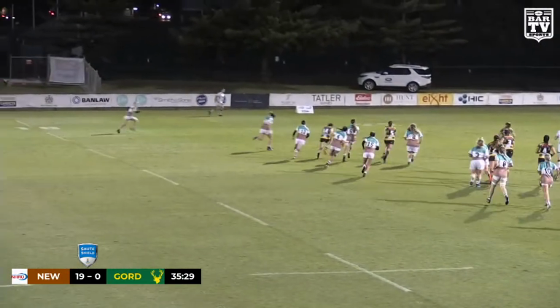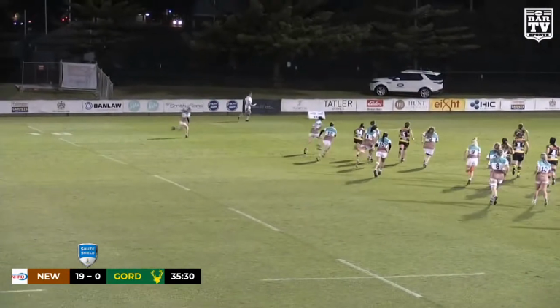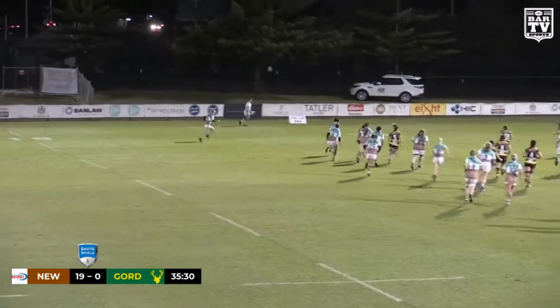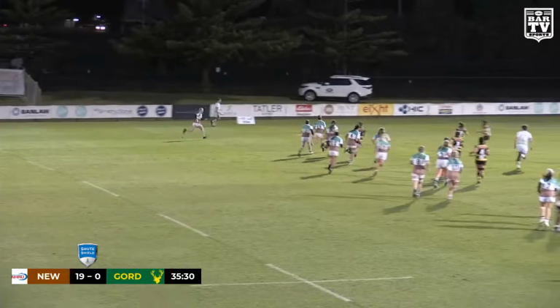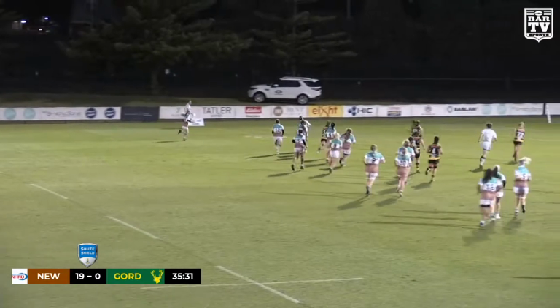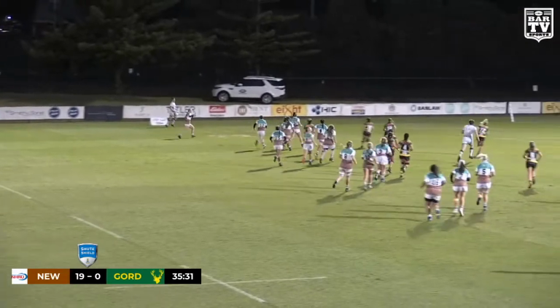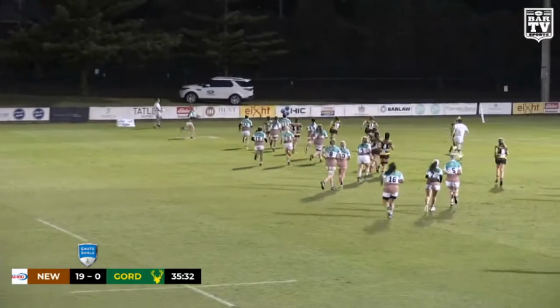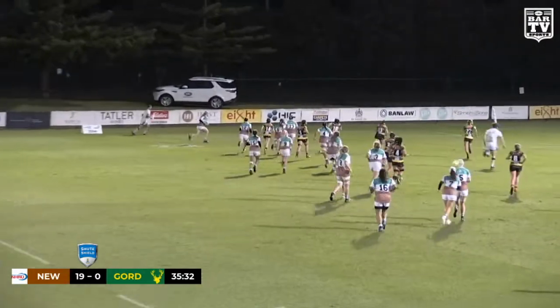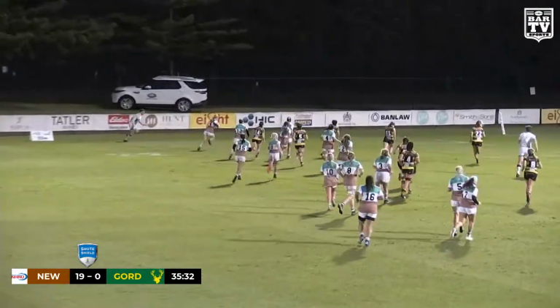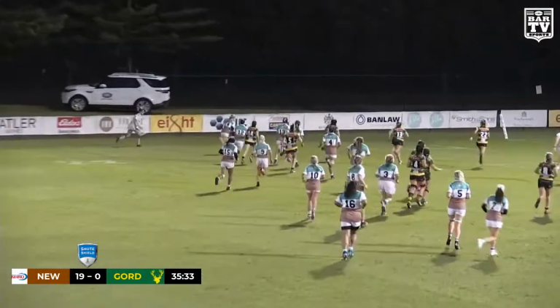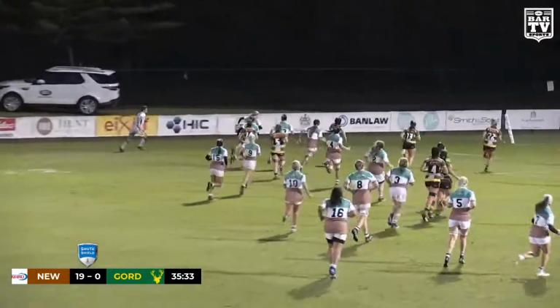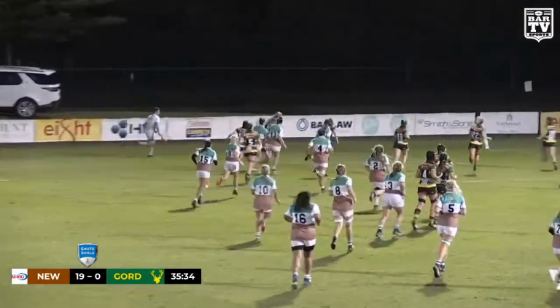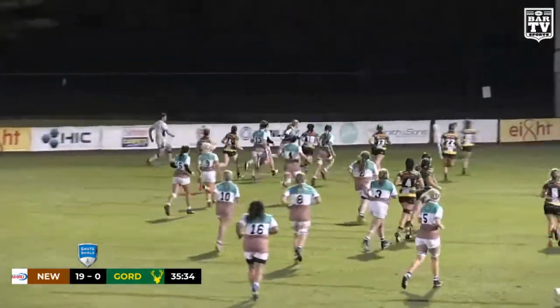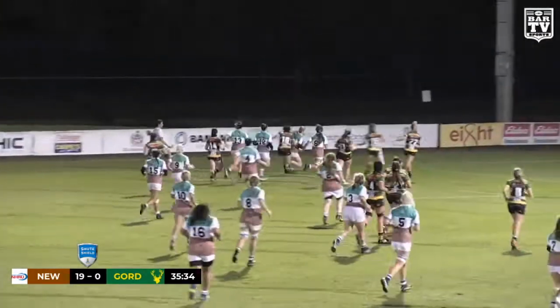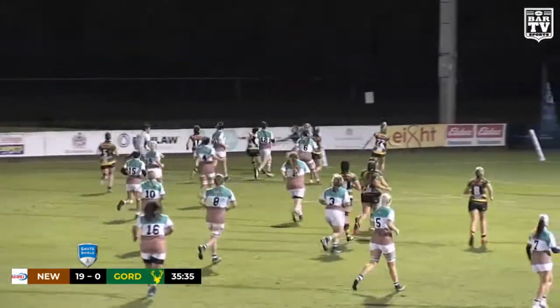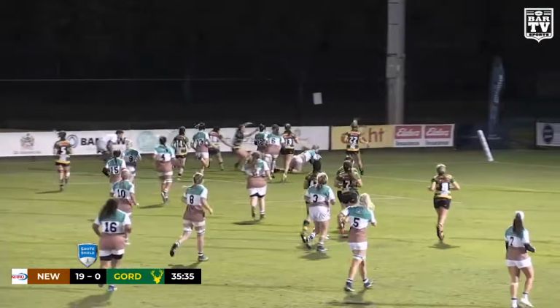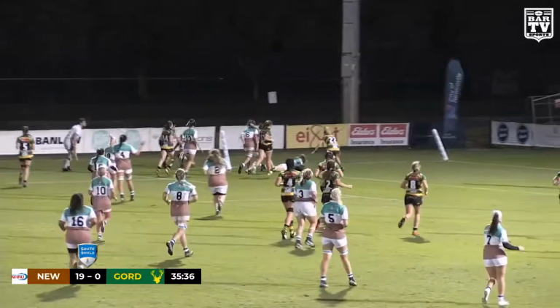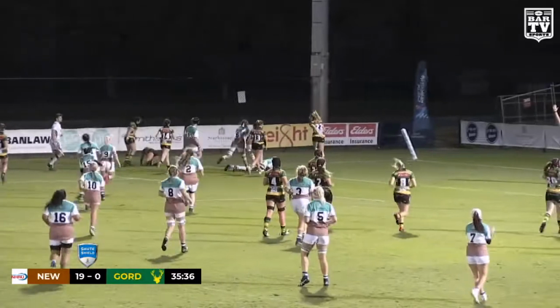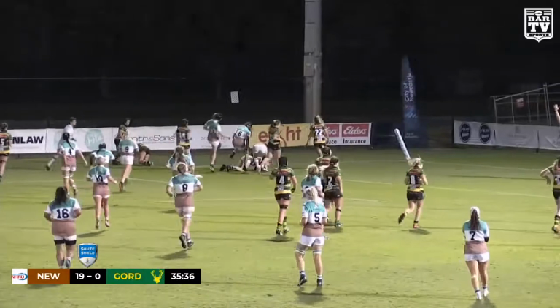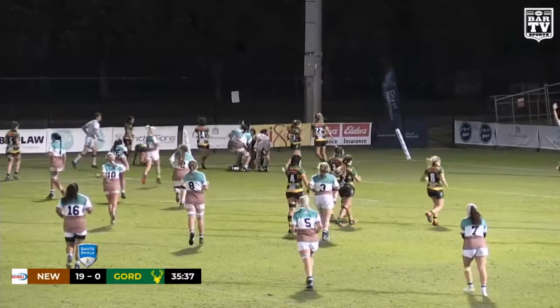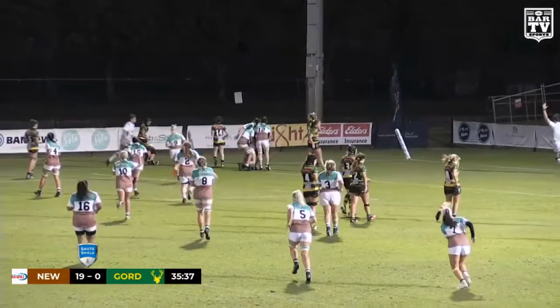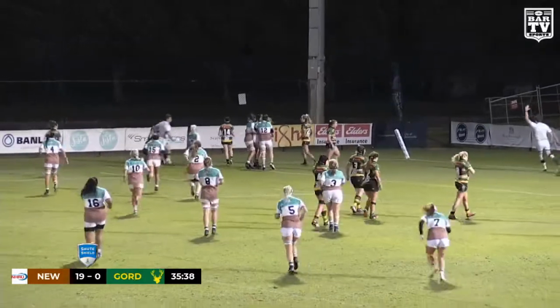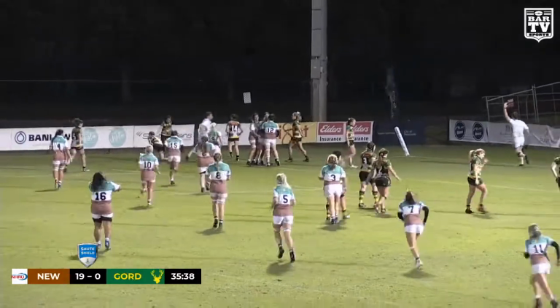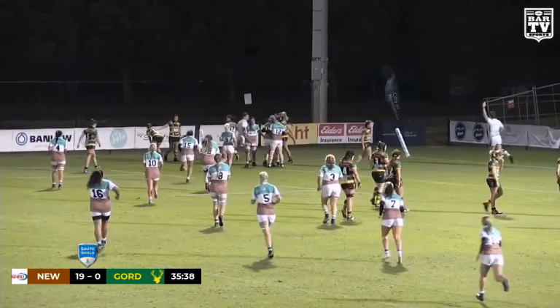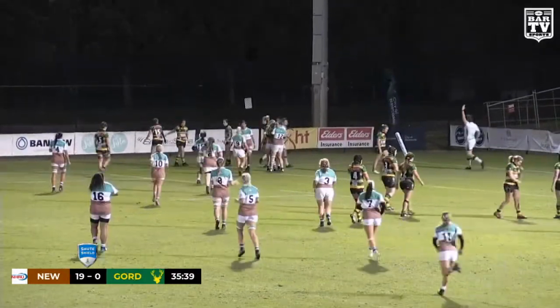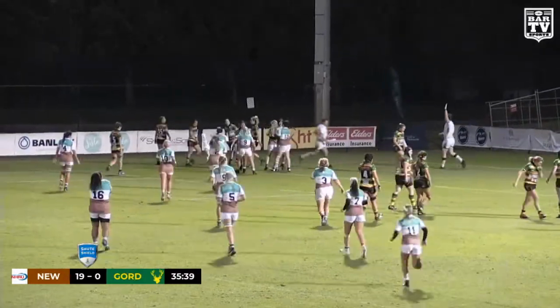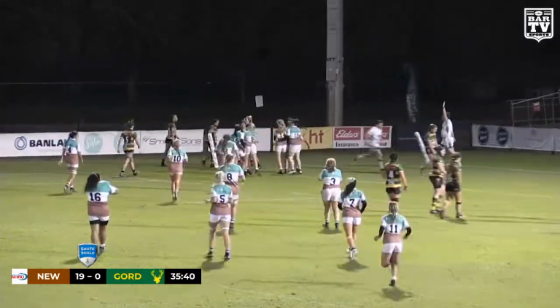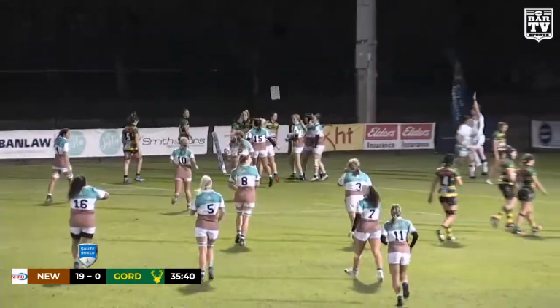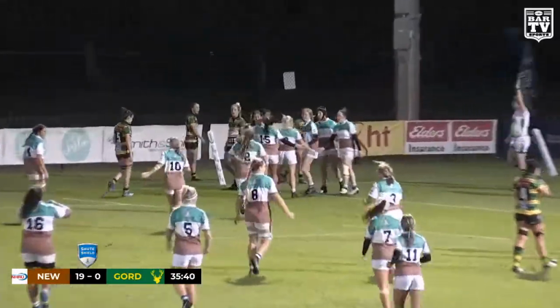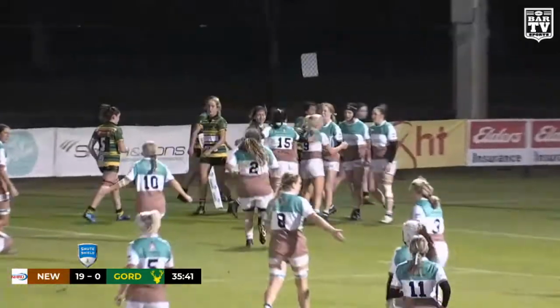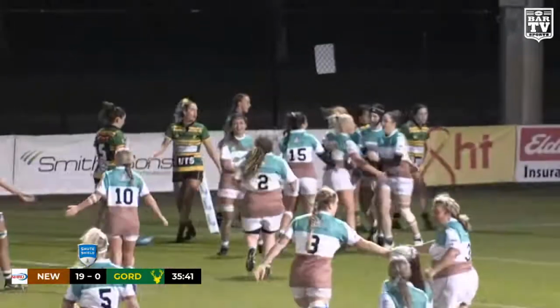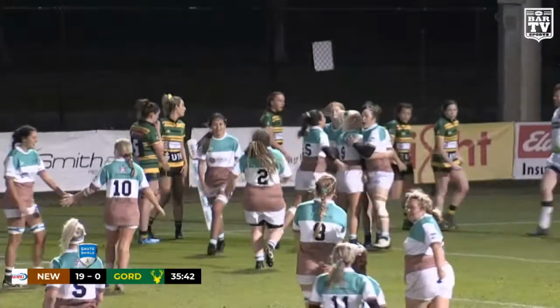Here's space out wide again. This time it's Liz Kennedy — will she find Georgia Holden? She does. Beautiful ball. Holden for the corner and she's over. What a start to the second half from the Wildfires, and Georgia Holden.